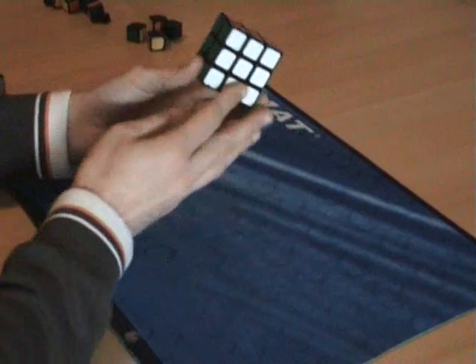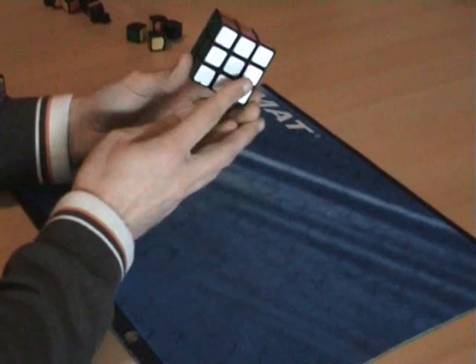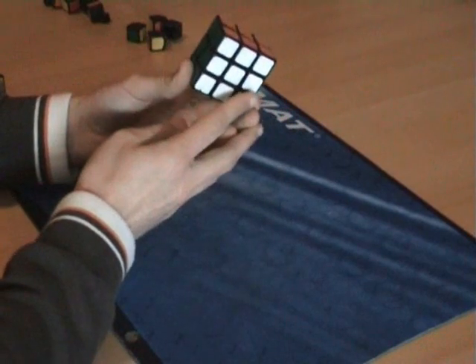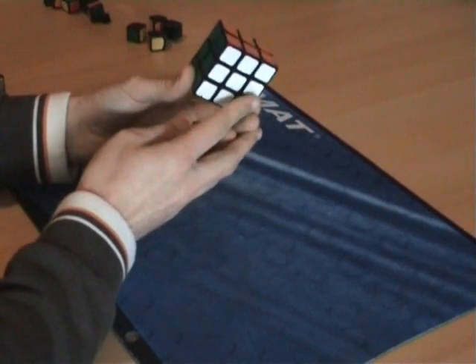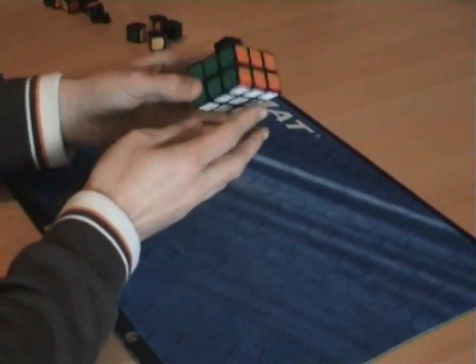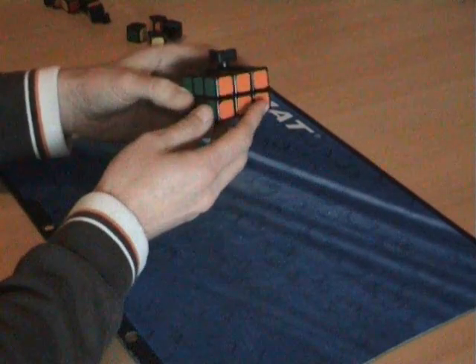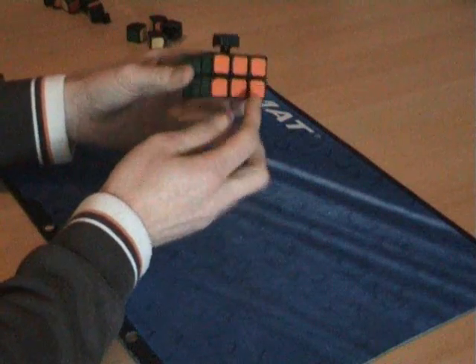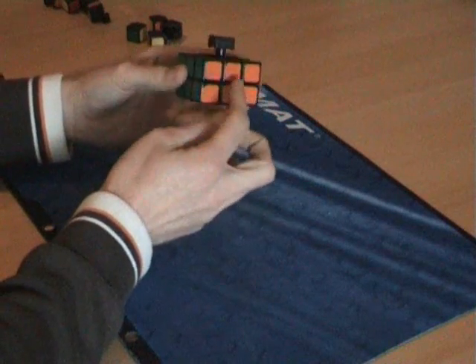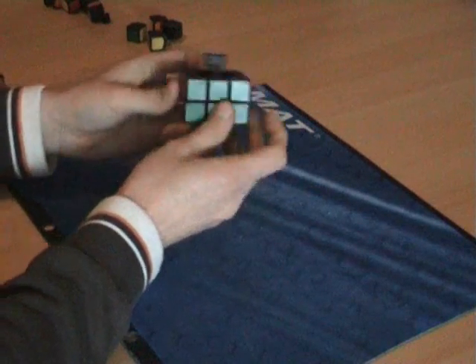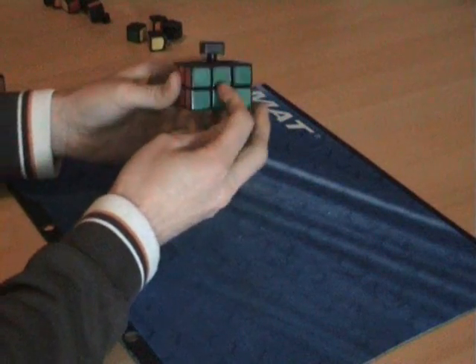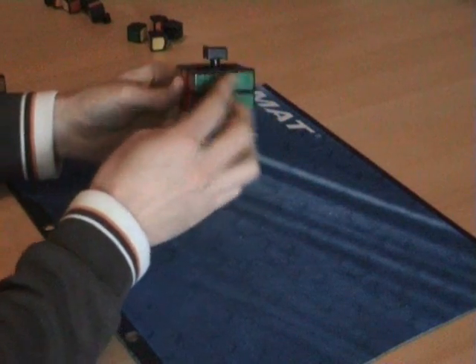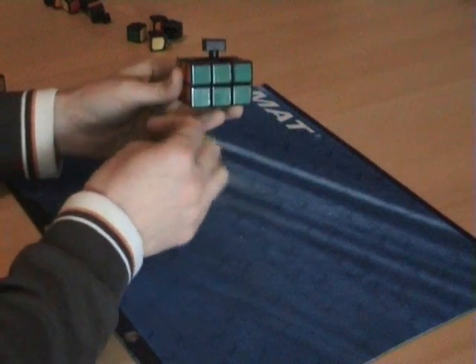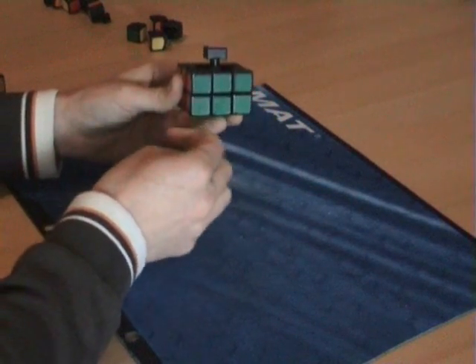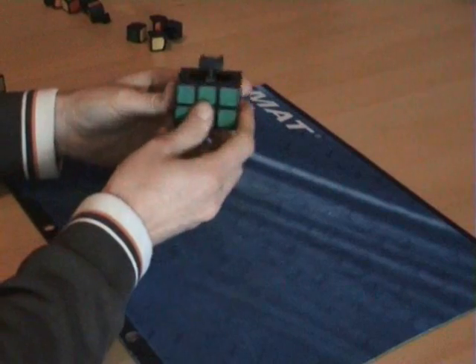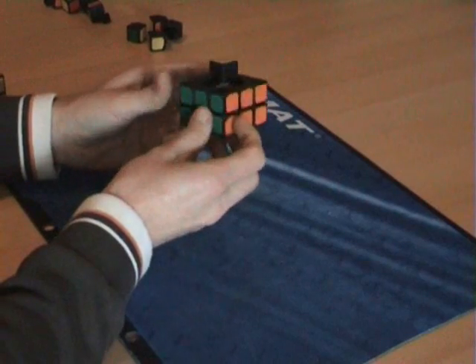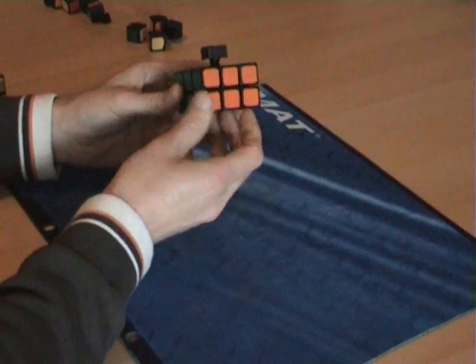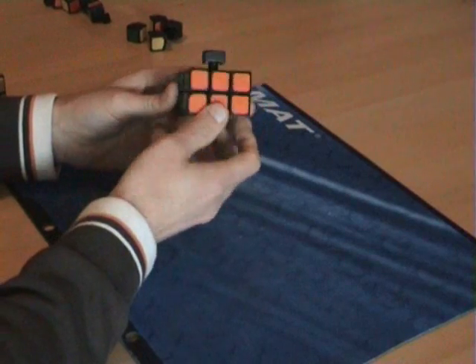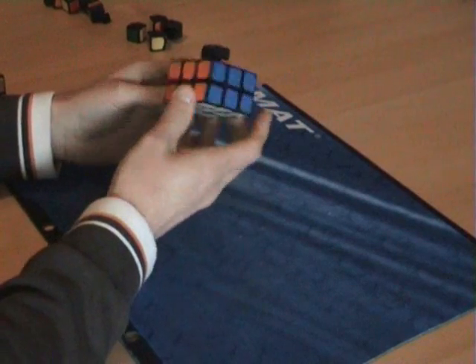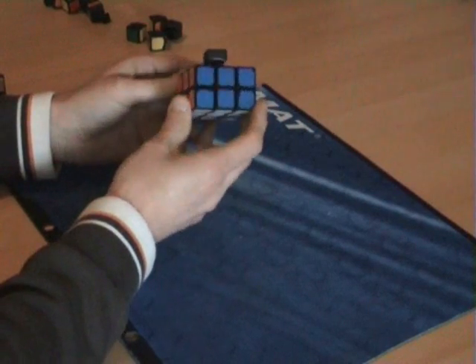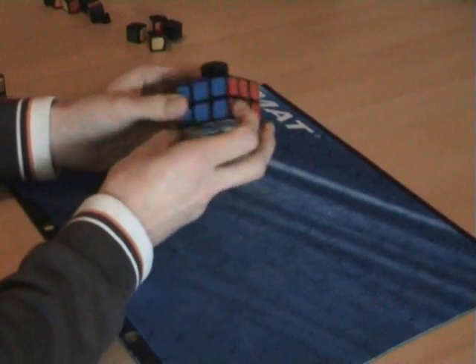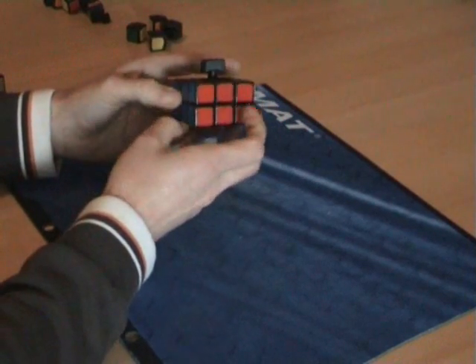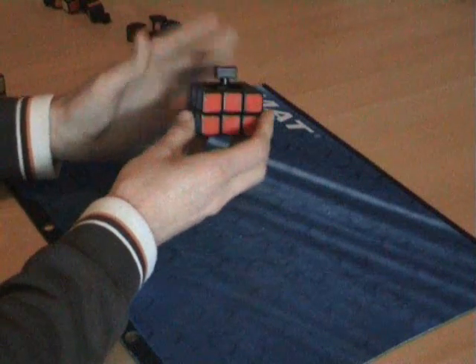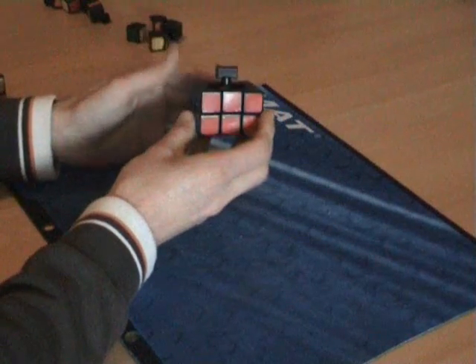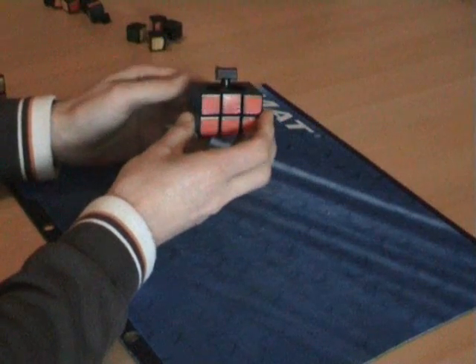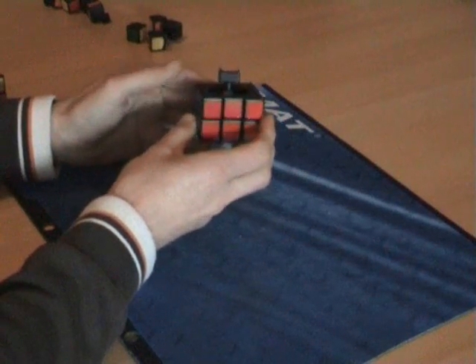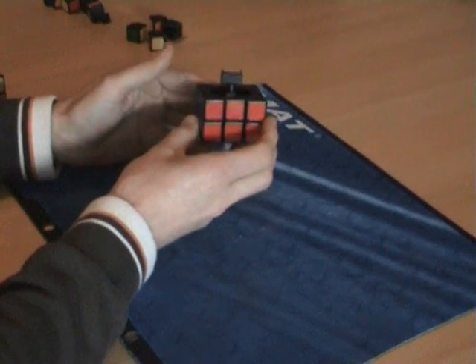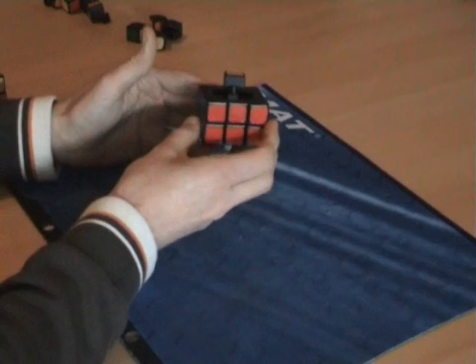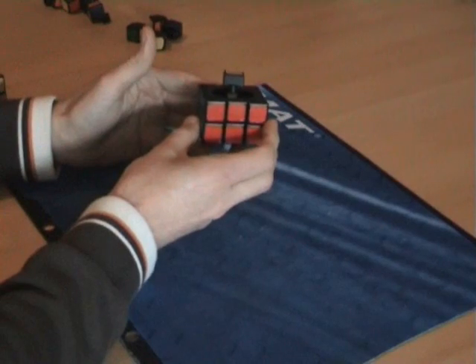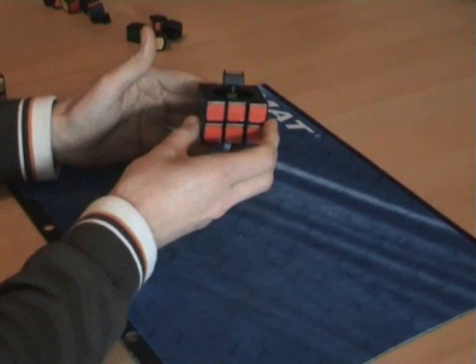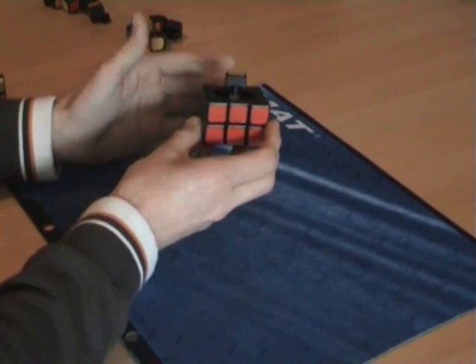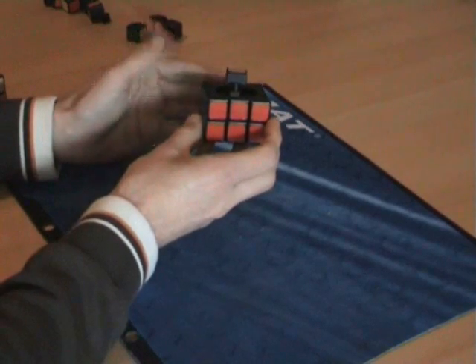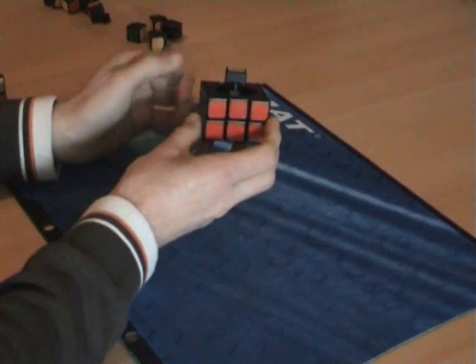The white will be solved on the bottom, and on green there will be two layers of green. Orange, blue, and red will all have two layers, so this is why they call this the first two layers.